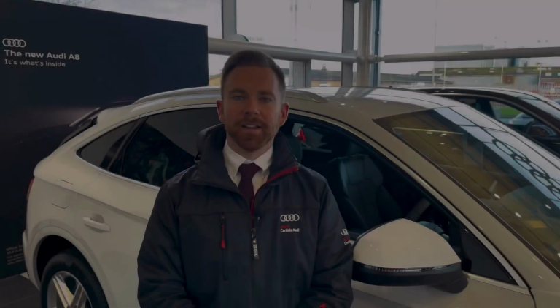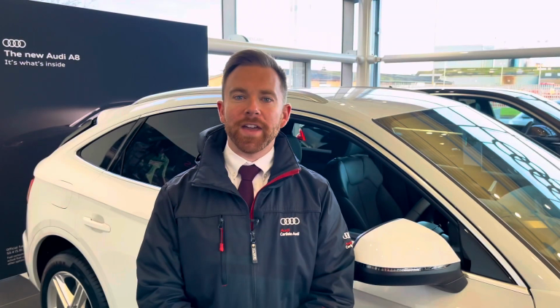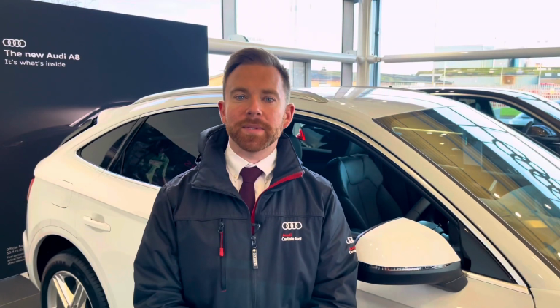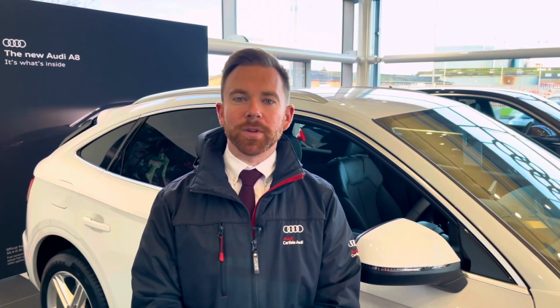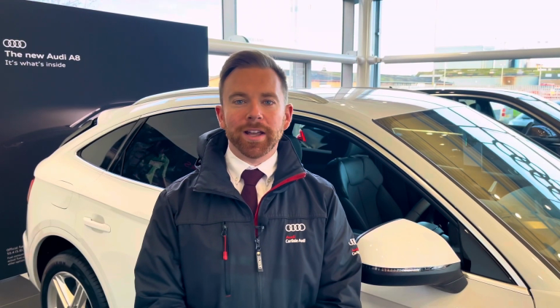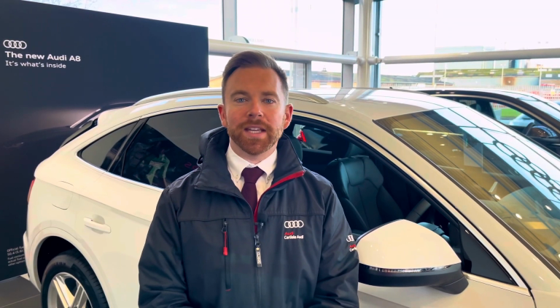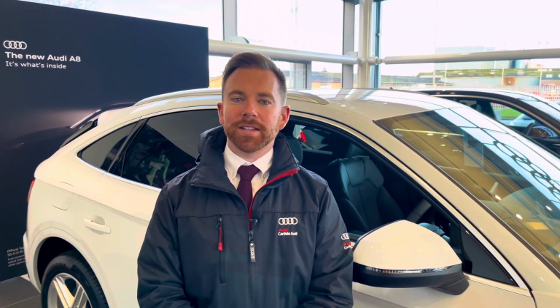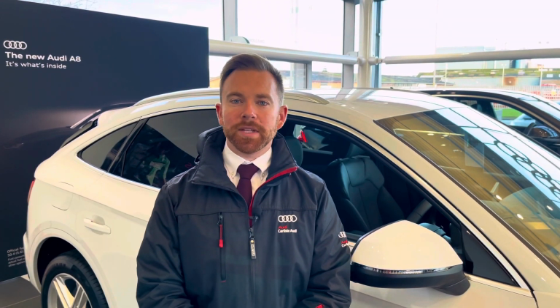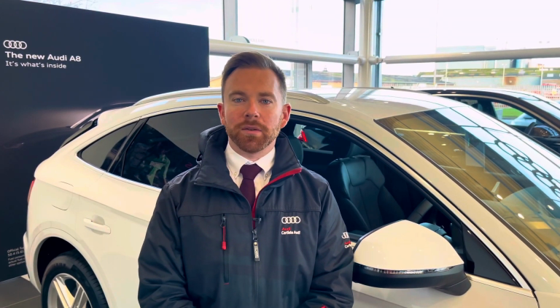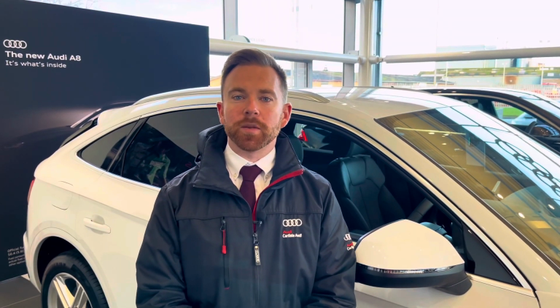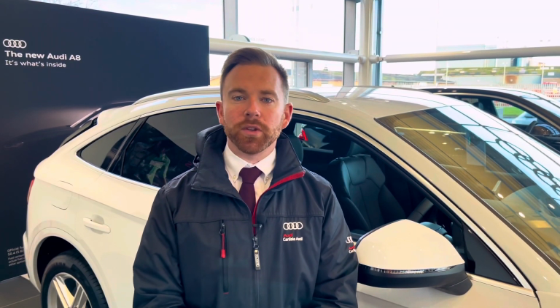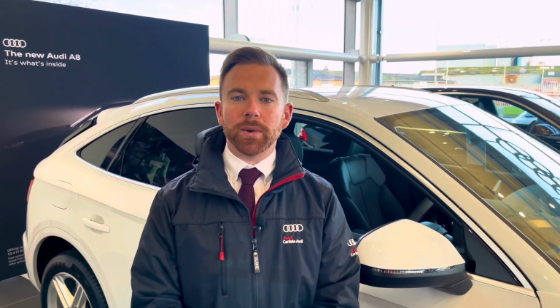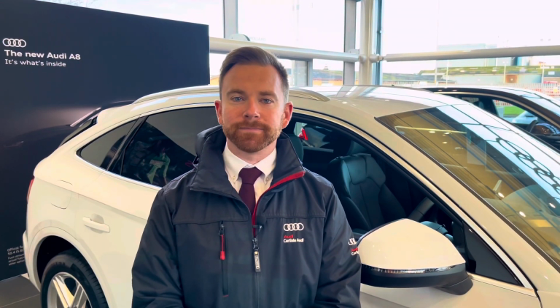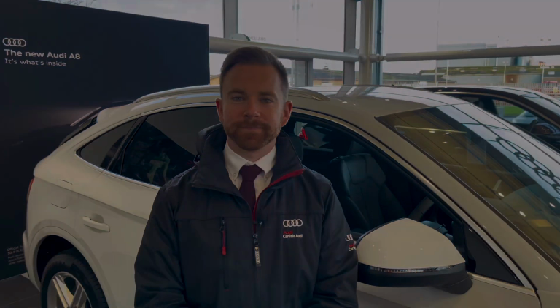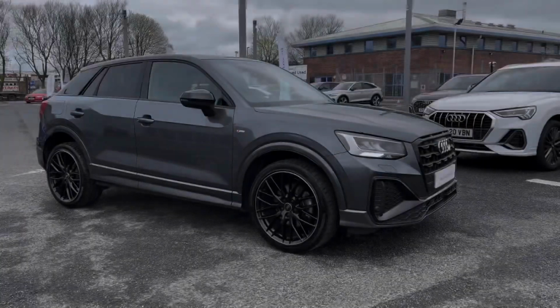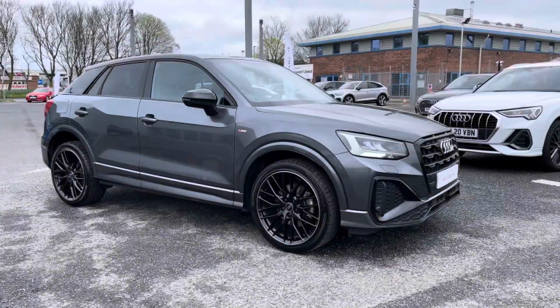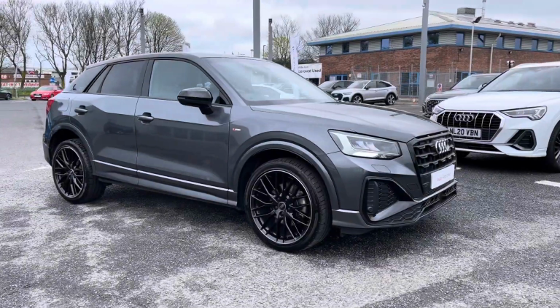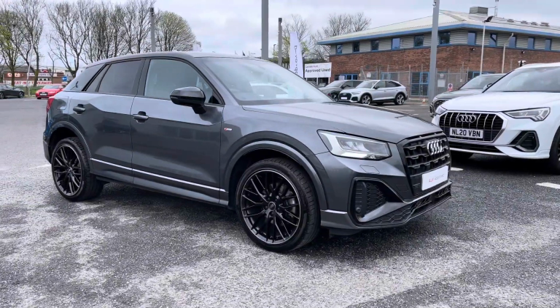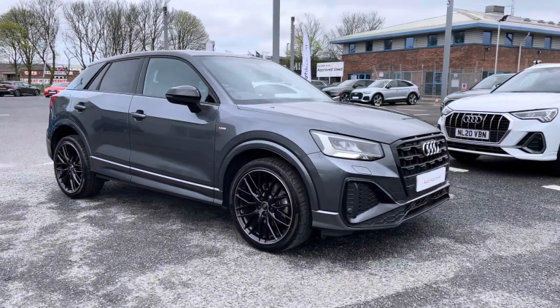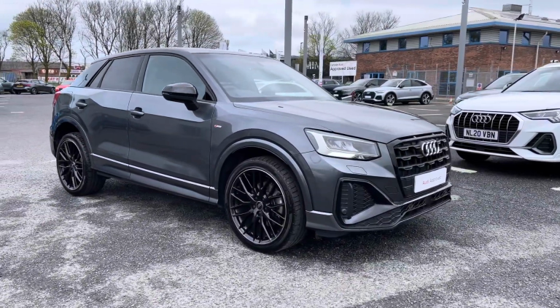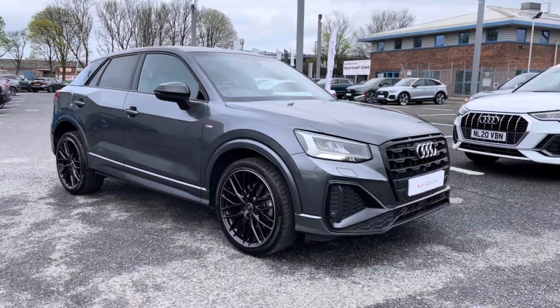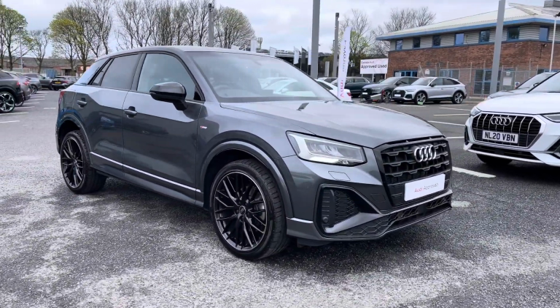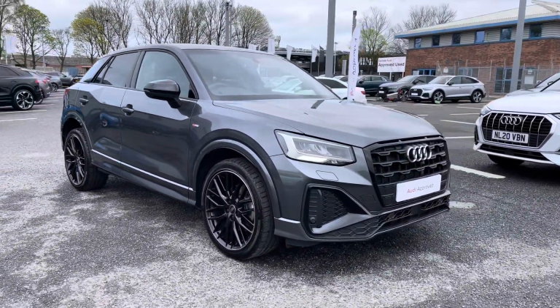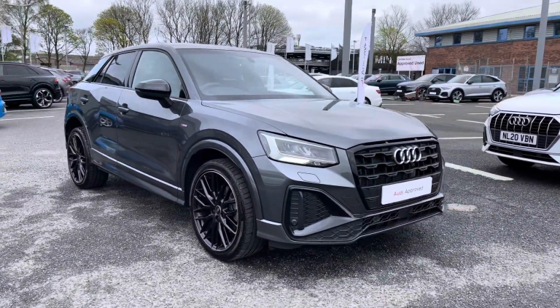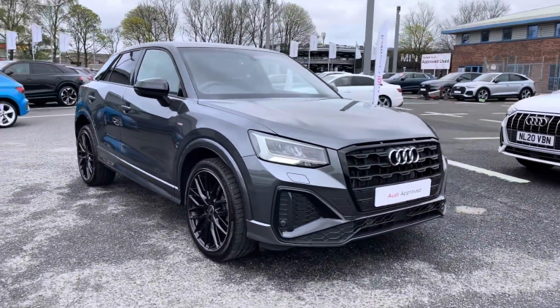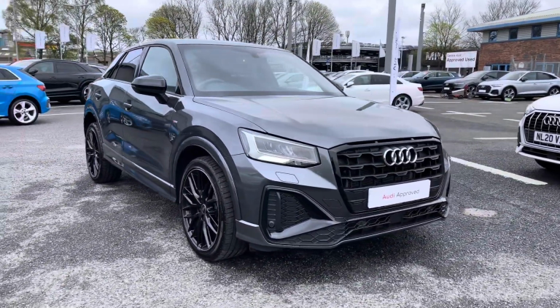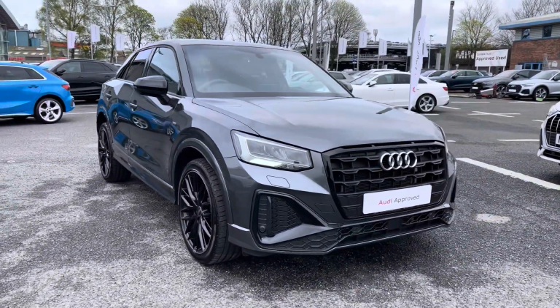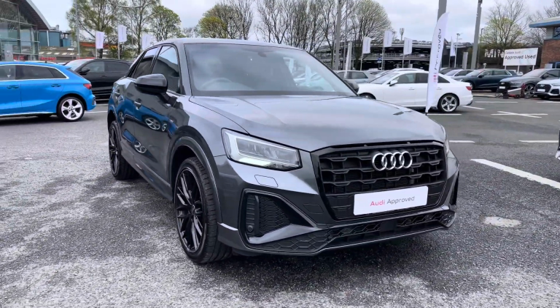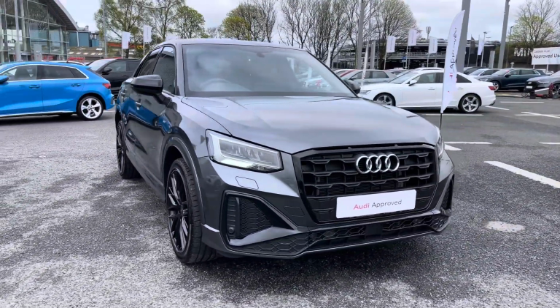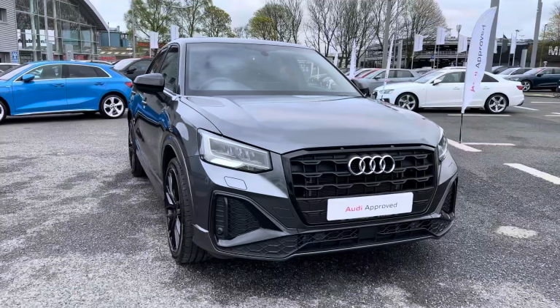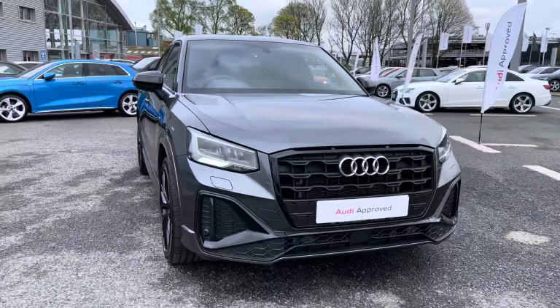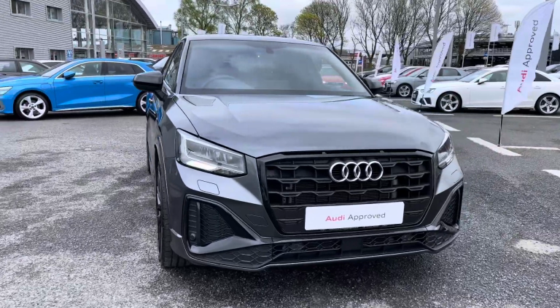Hi there, my name is Dan from Carlisle Audi and today I'll be taking you around this to previews Audi. Here we have this lovely example of a Q2 Black Edition 35 TFSI, finished in the Daytona Grey paintwork.